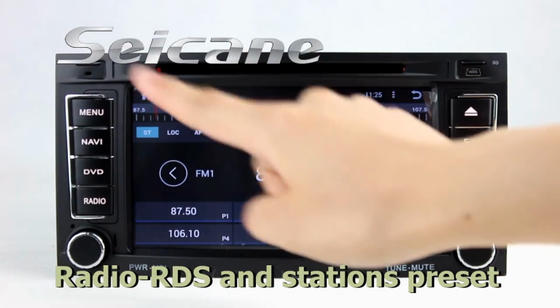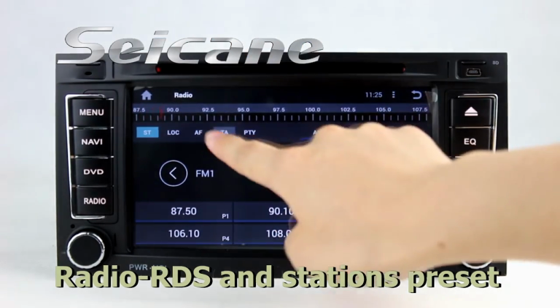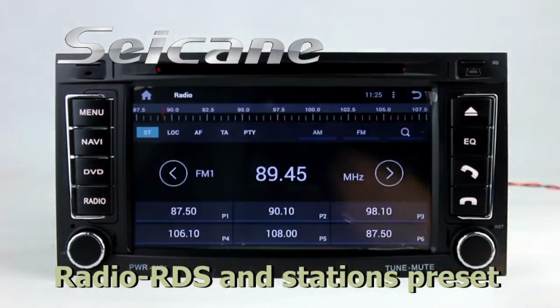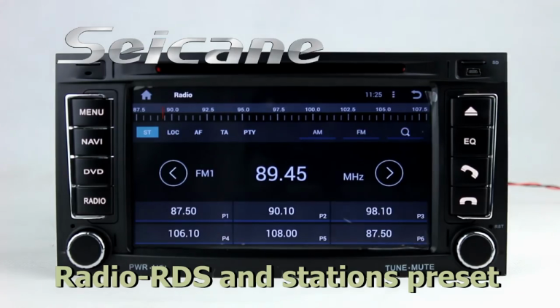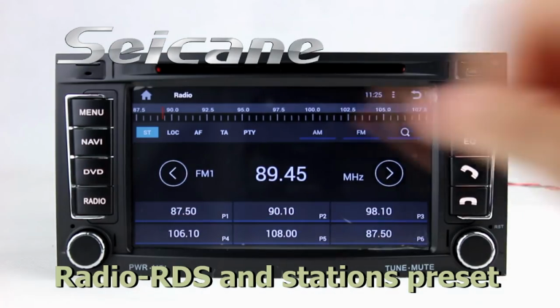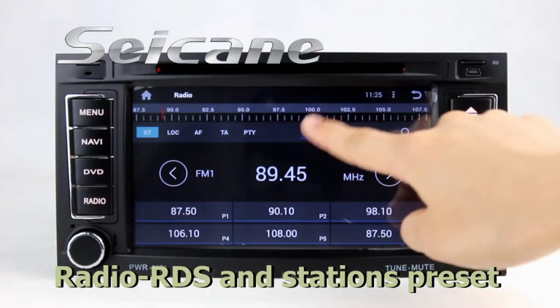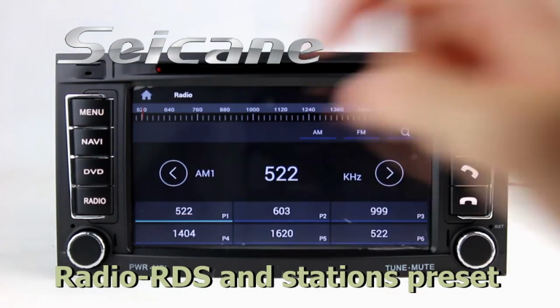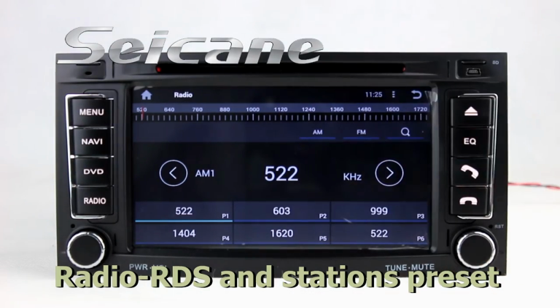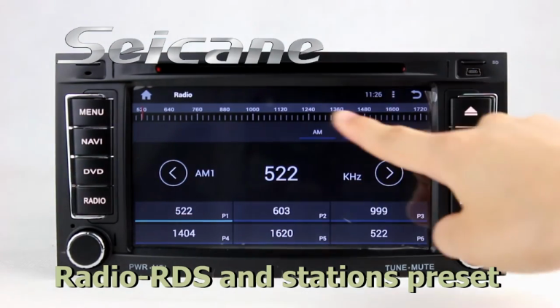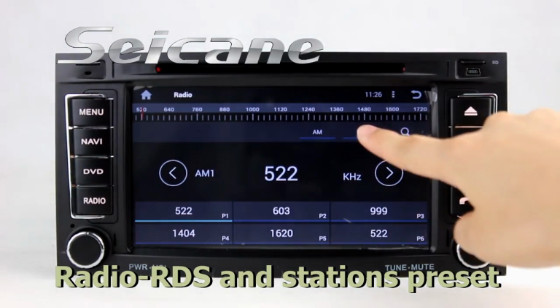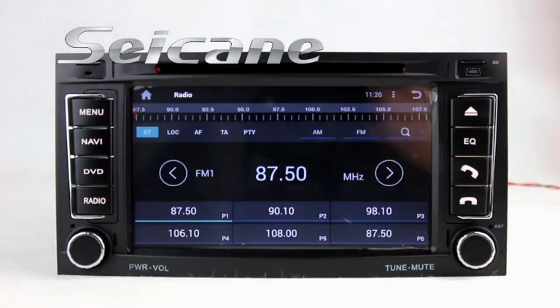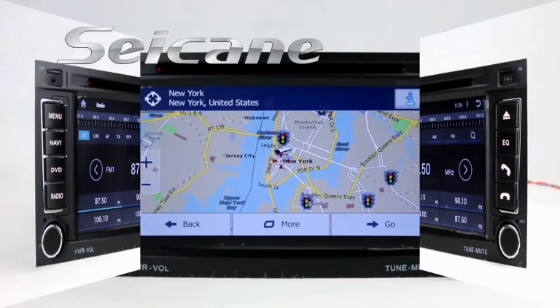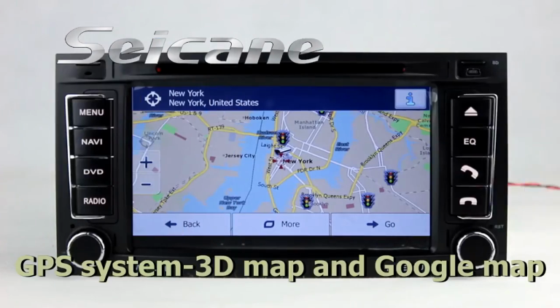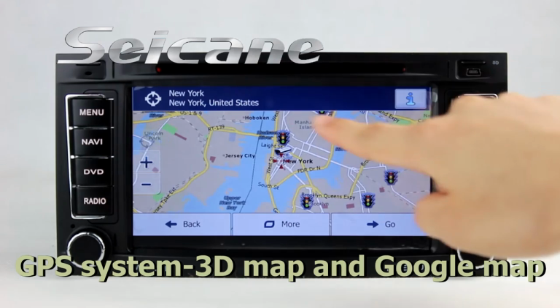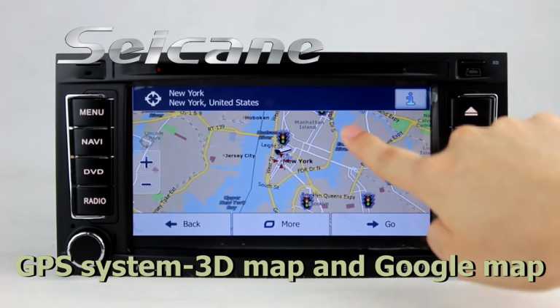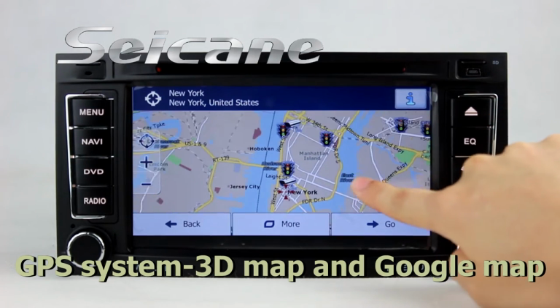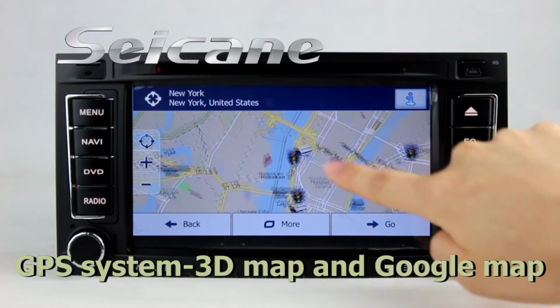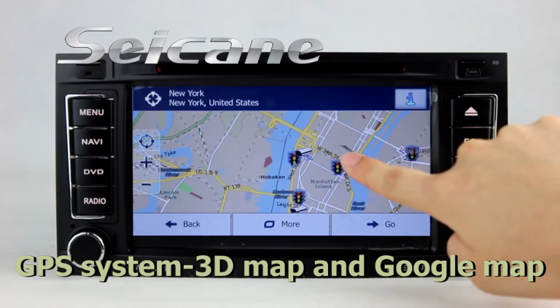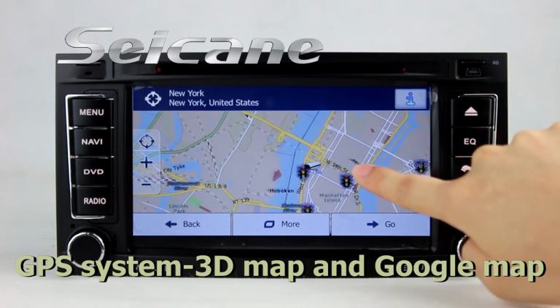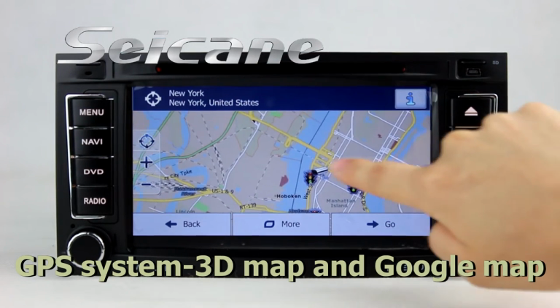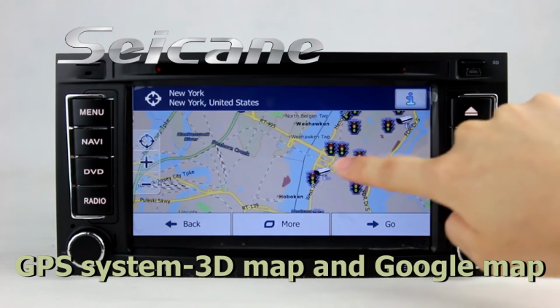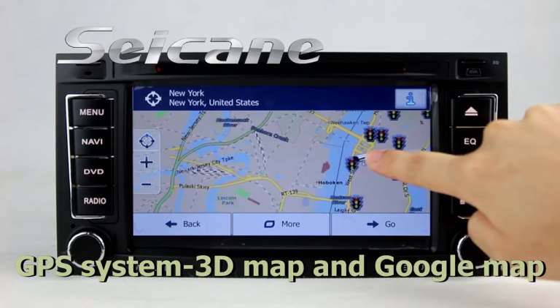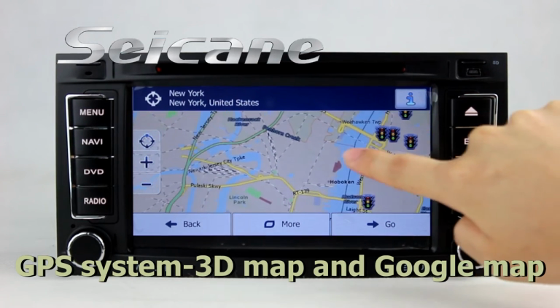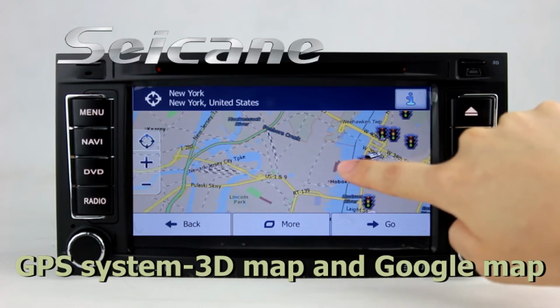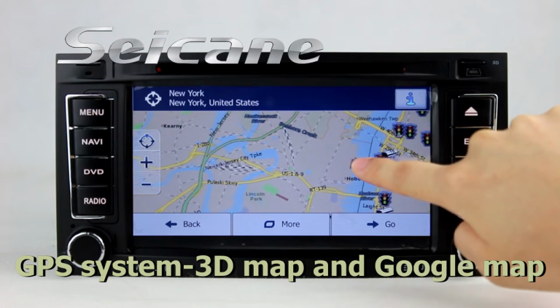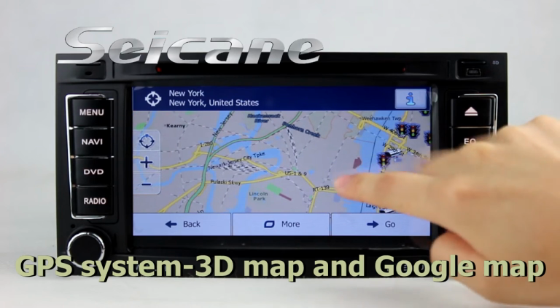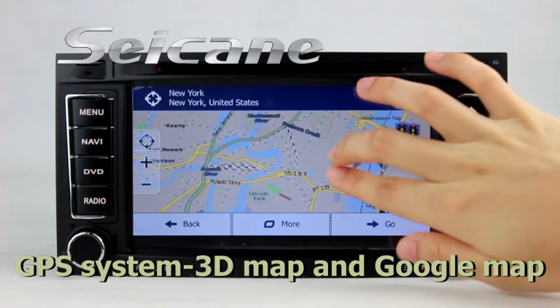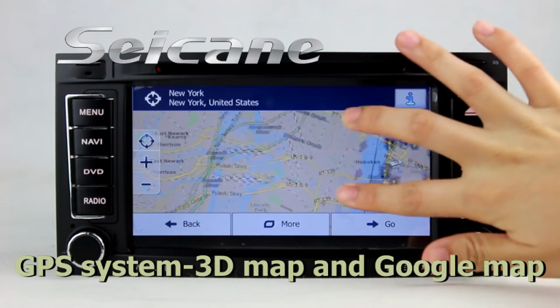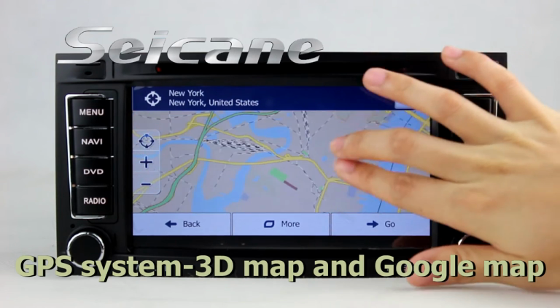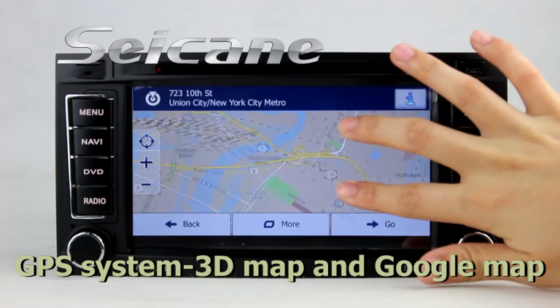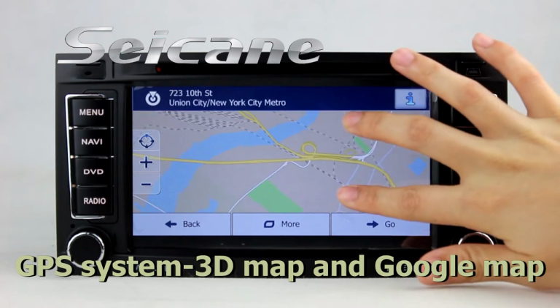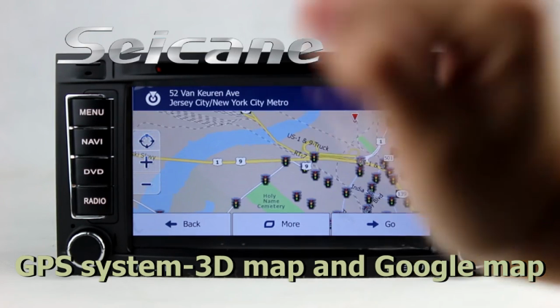You can shift radio to stereo status and listen to local radio stations. Go to the main menu and open the GPS system. The 3D navigation map shows you accurate GPS location and route information.